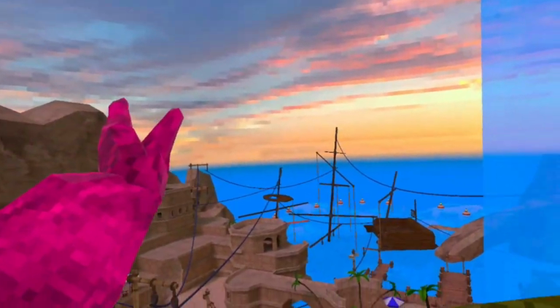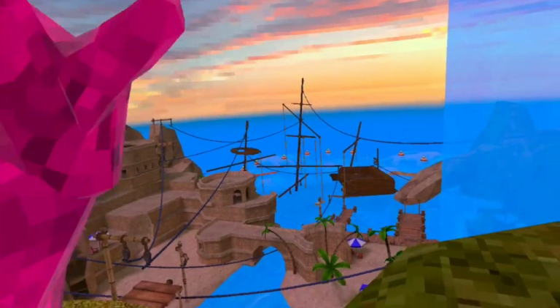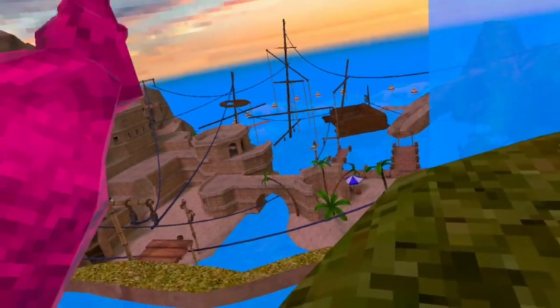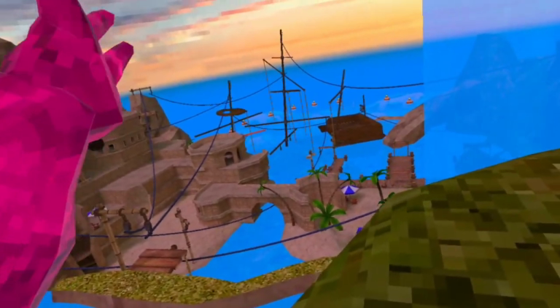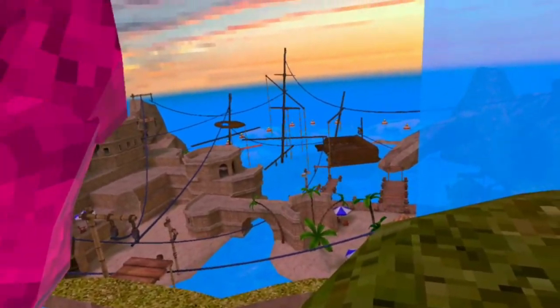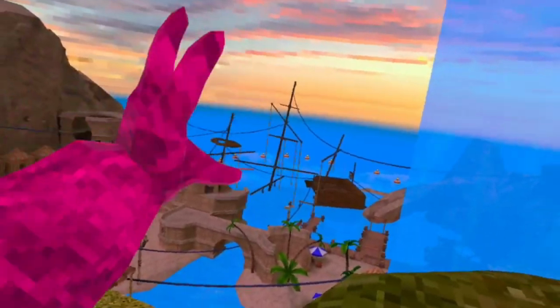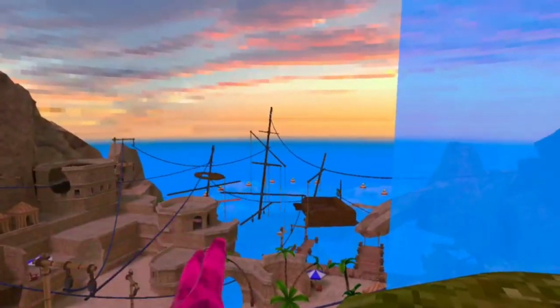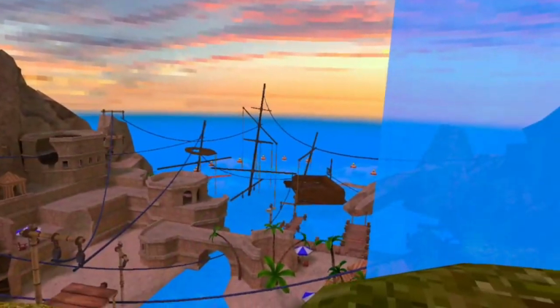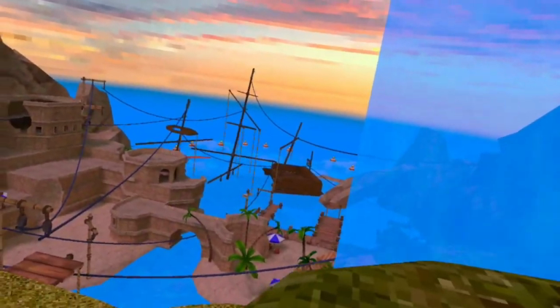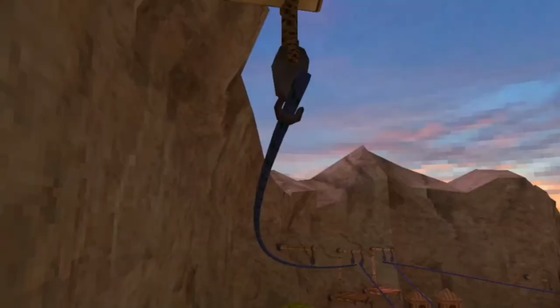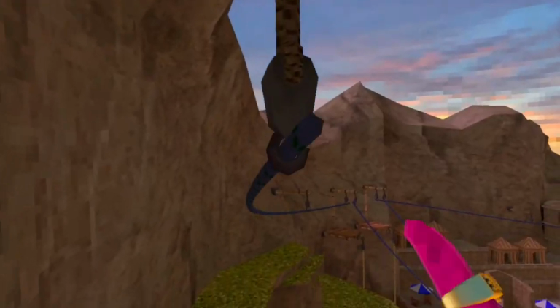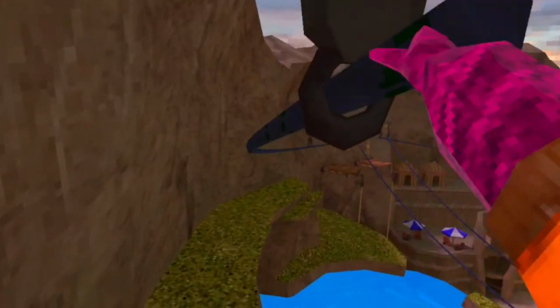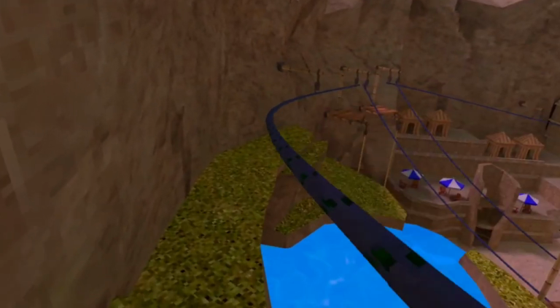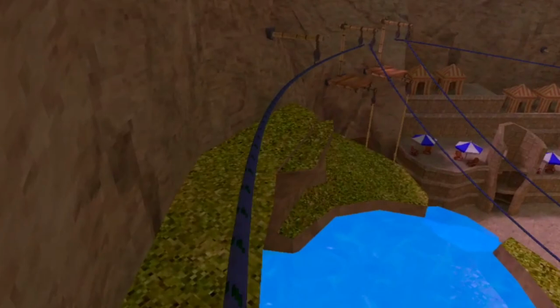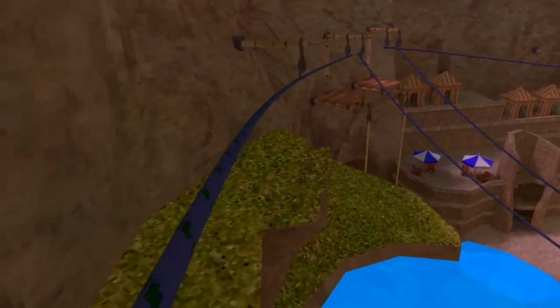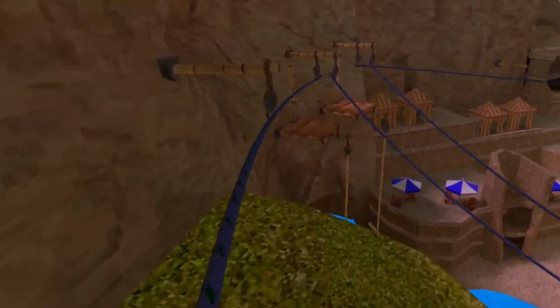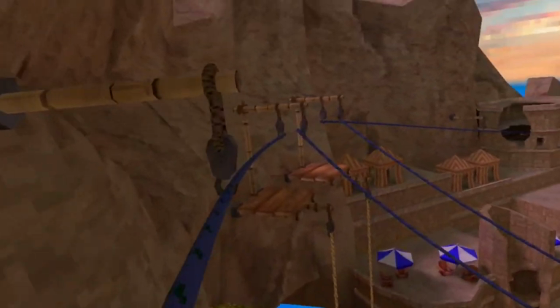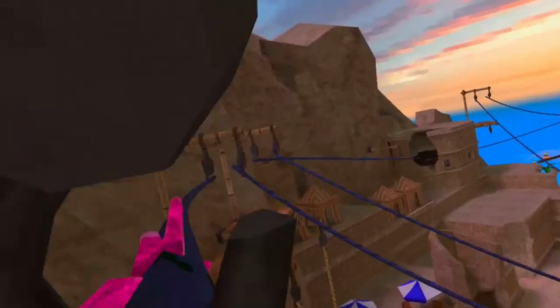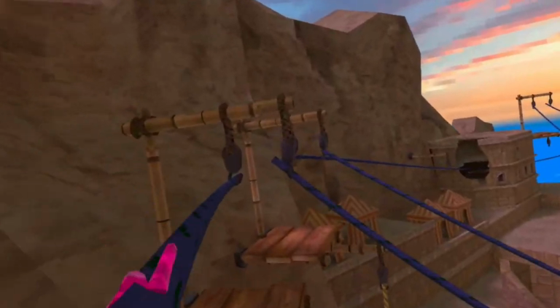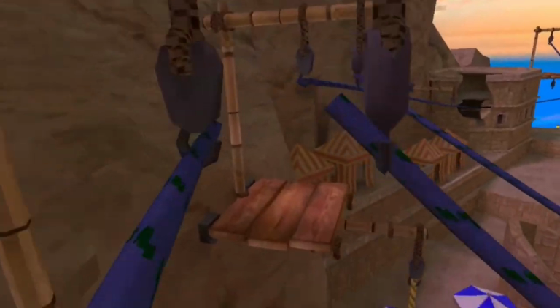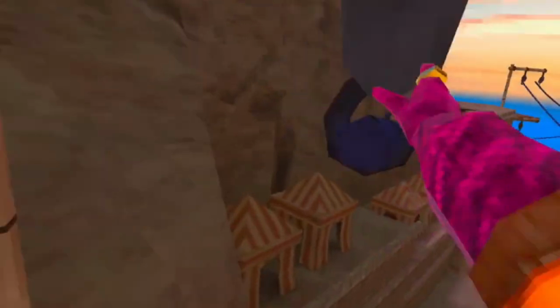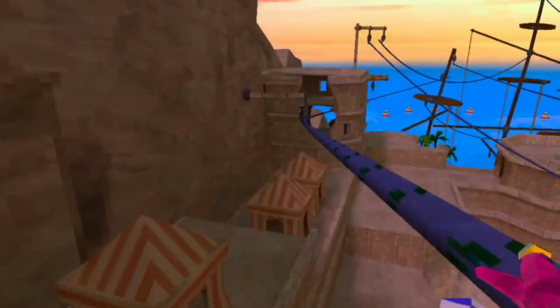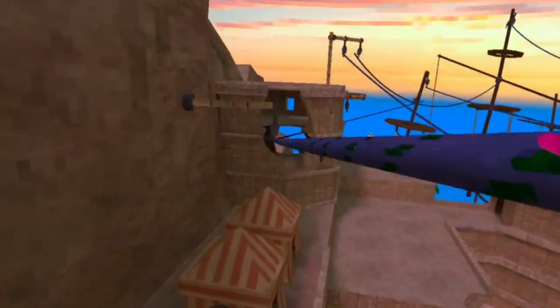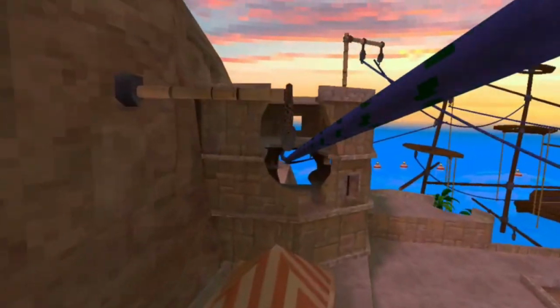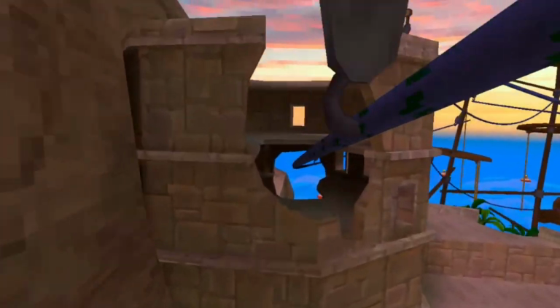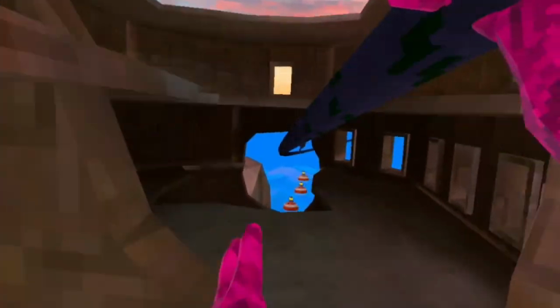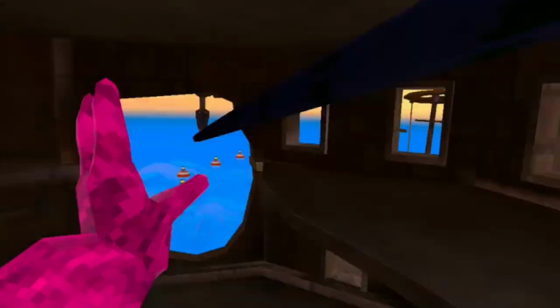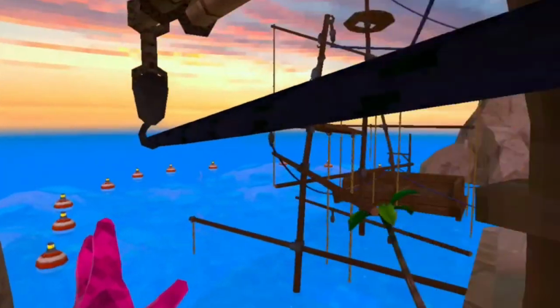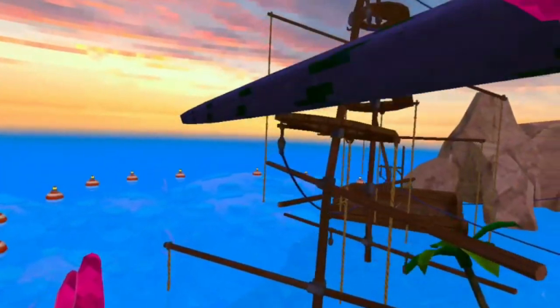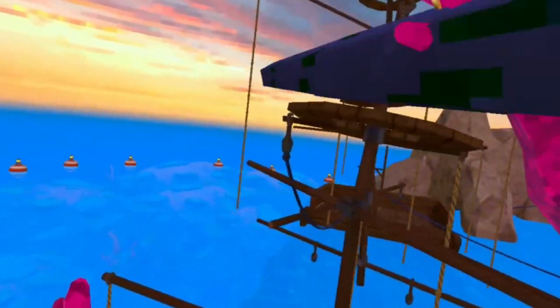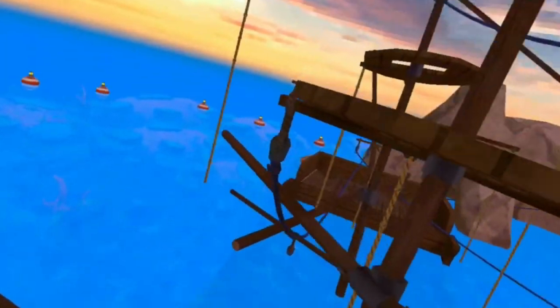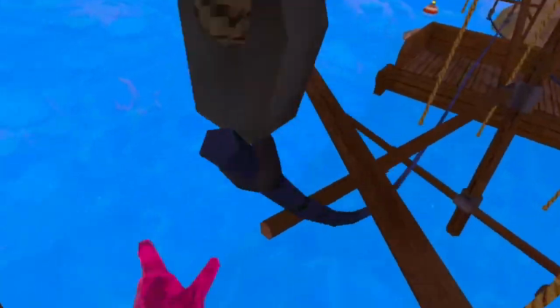Alright, you're gonna want to grab onto this, you can do some little hops, you have a small little jump — just jump and then make that. Then you don't want to go too fast because you want to drop right here.